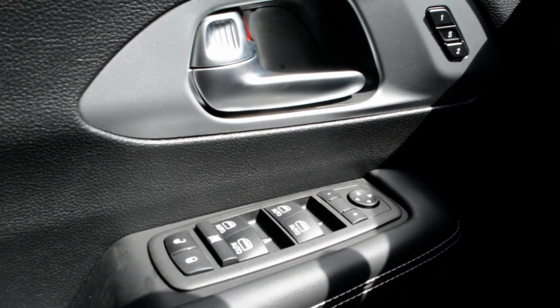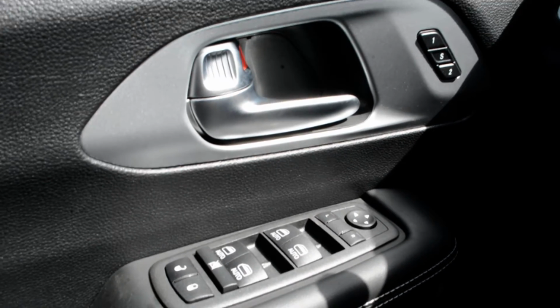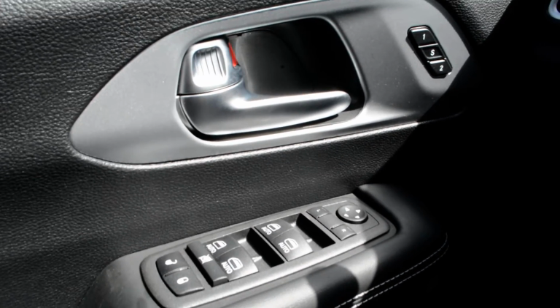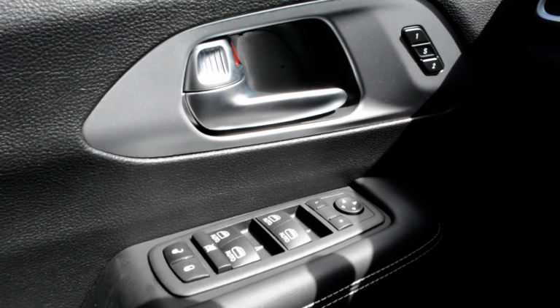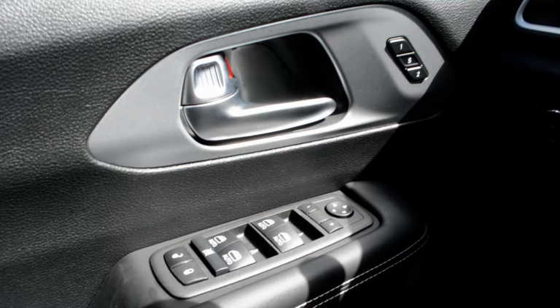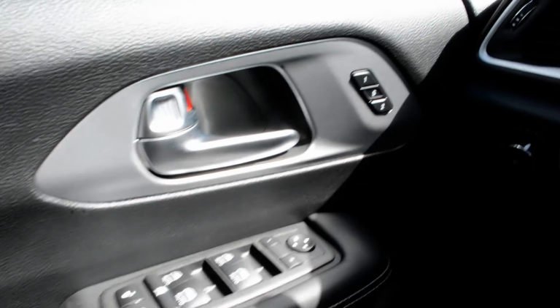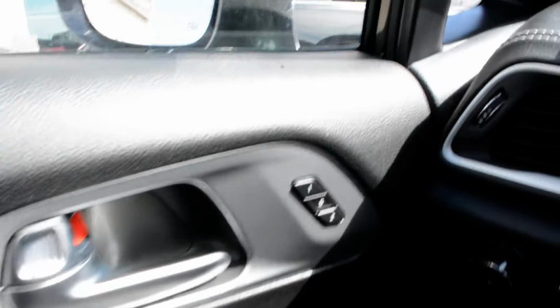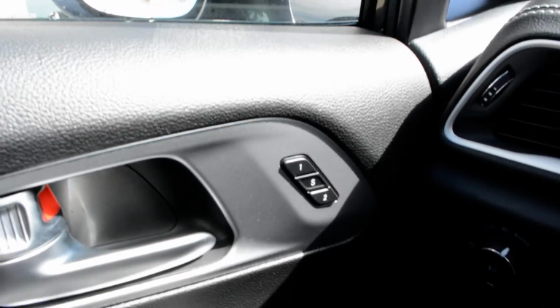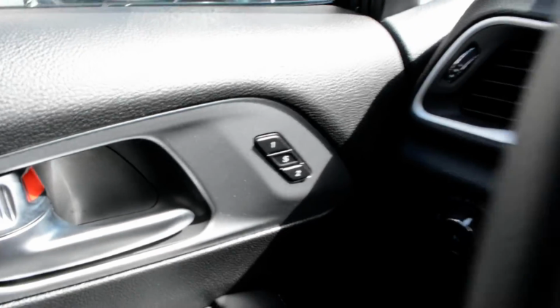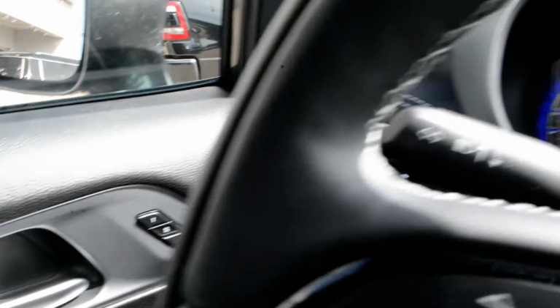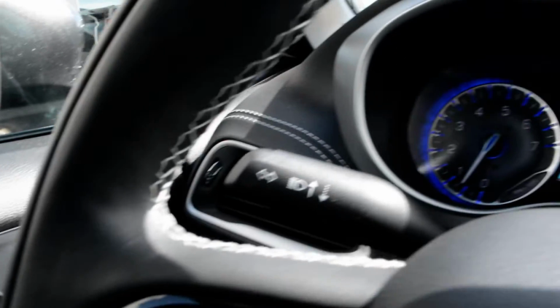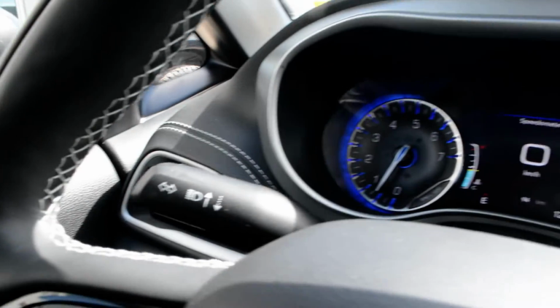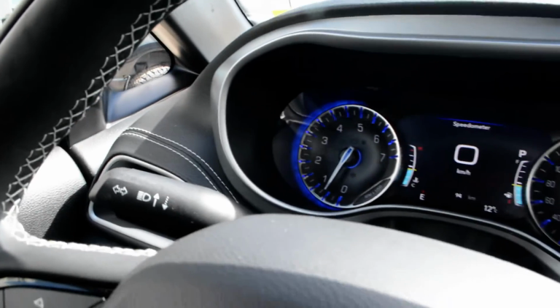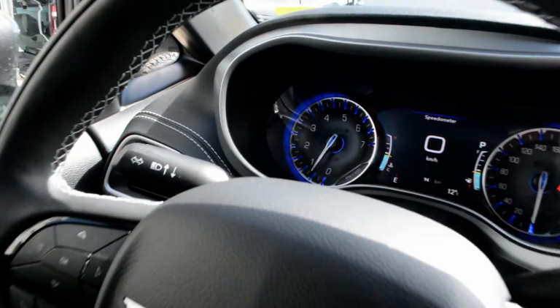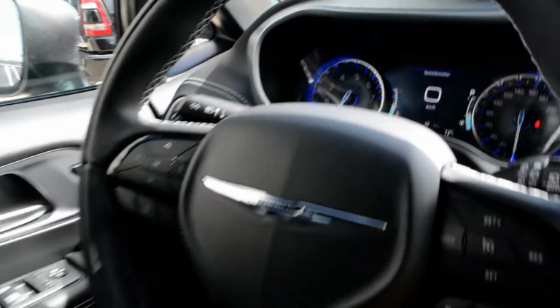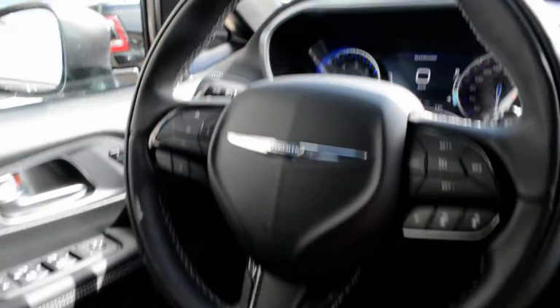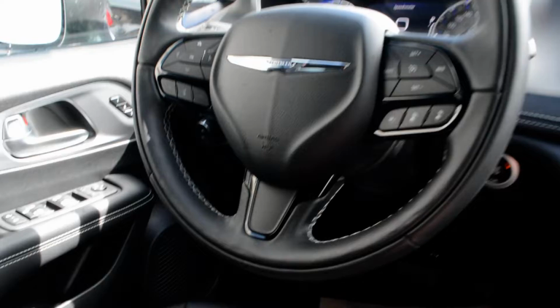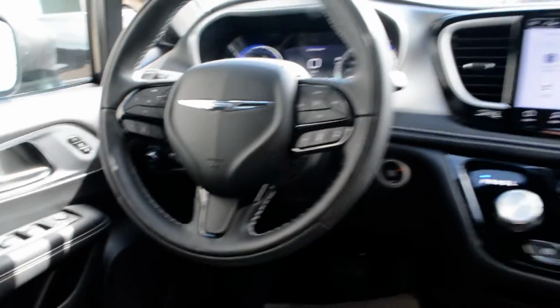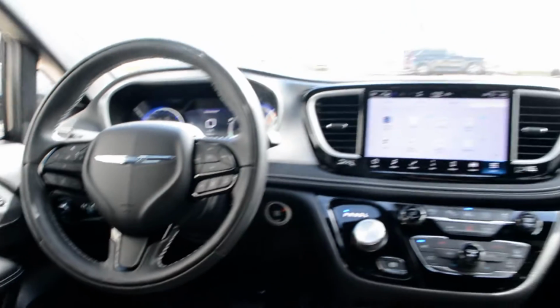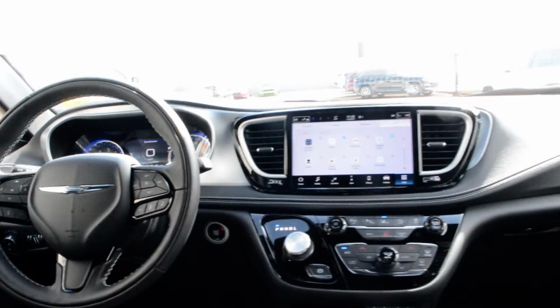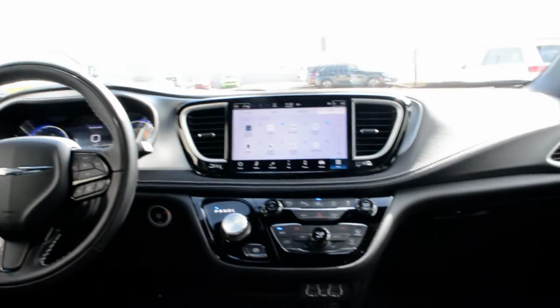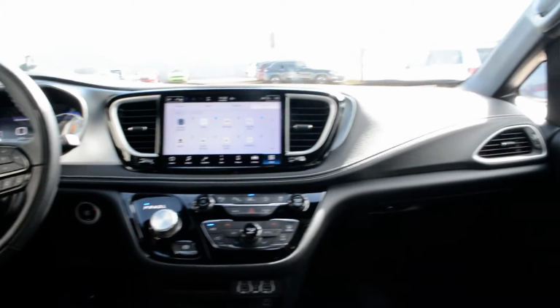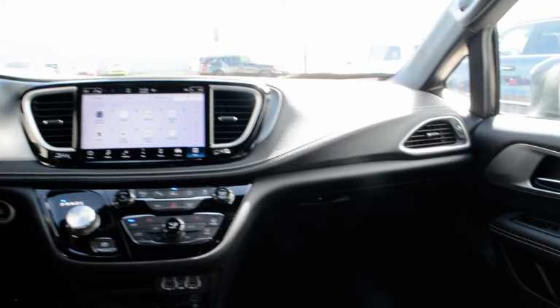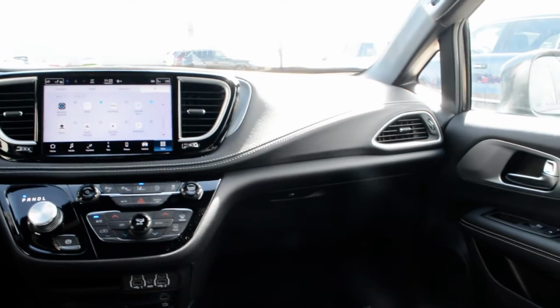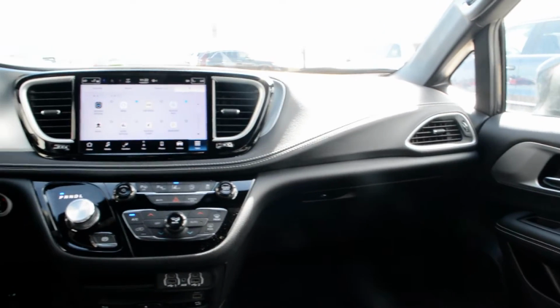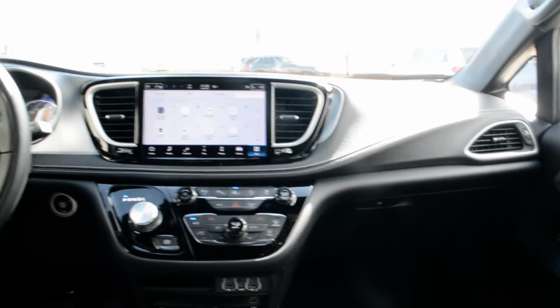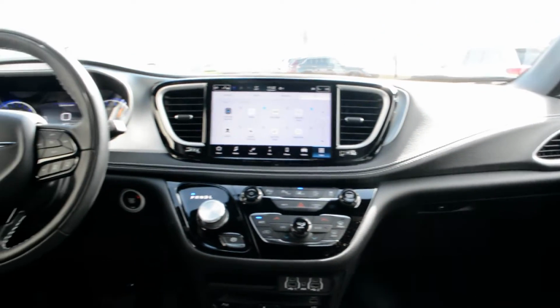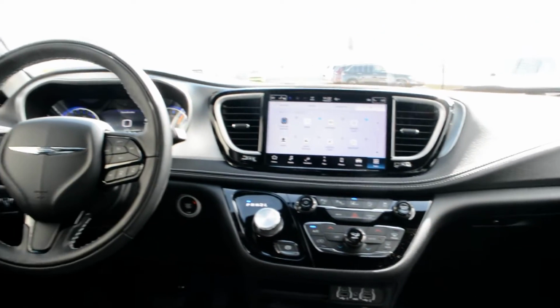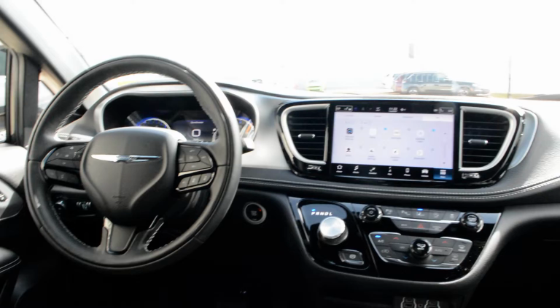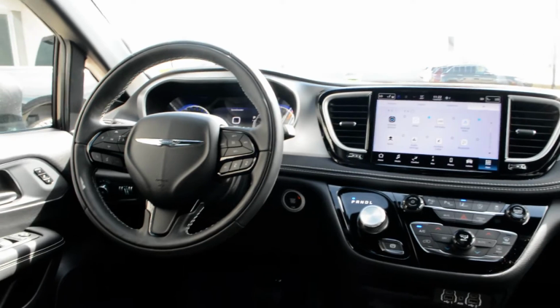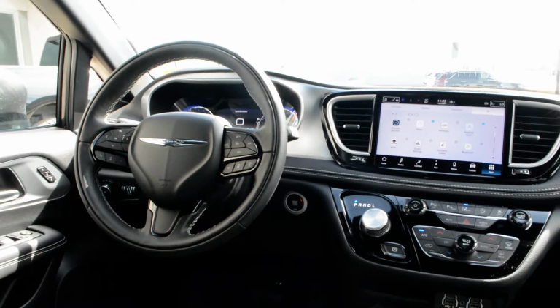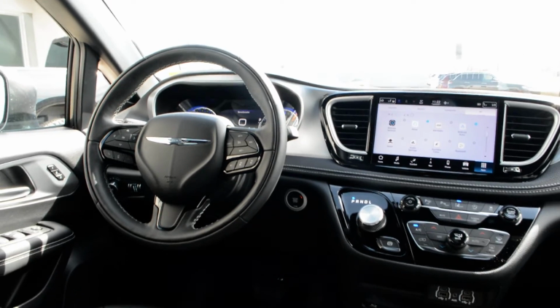You can see this Pacifica is absolutely packed with features. If you have any other questions about this unit, please feel free to give the team a call at 780-826-2999.